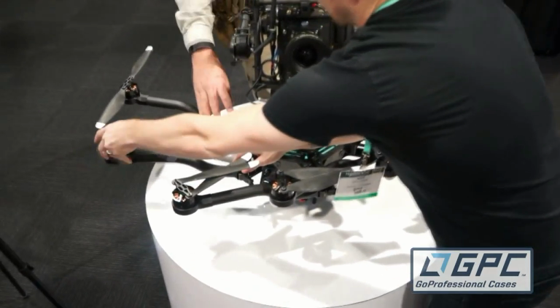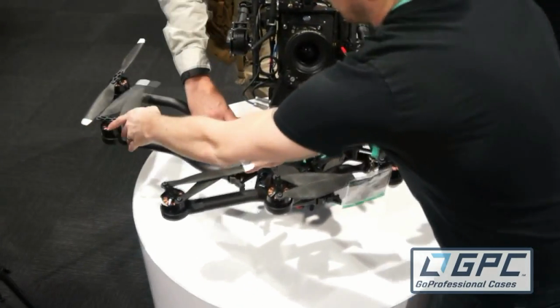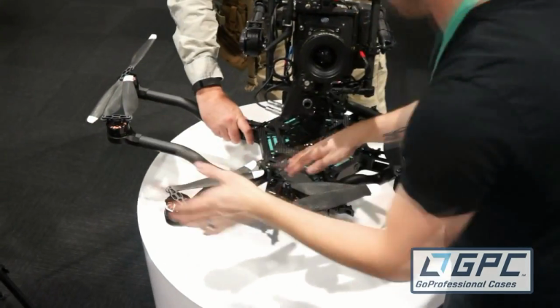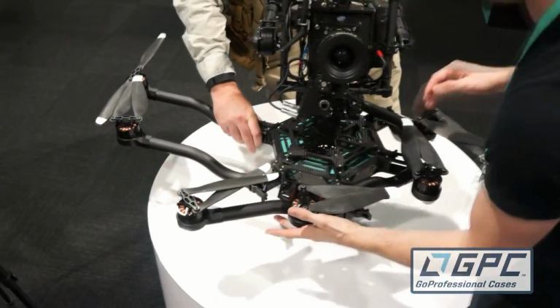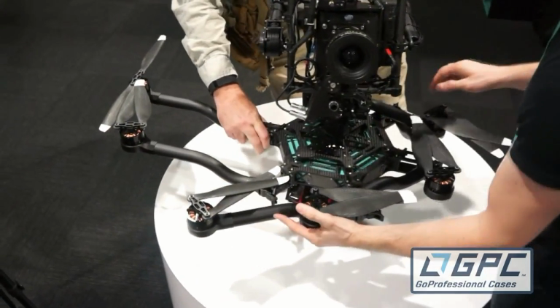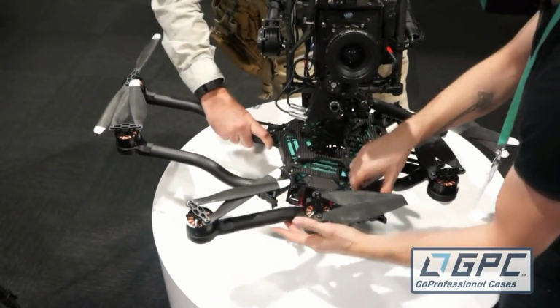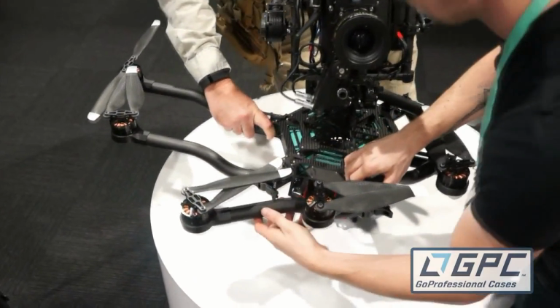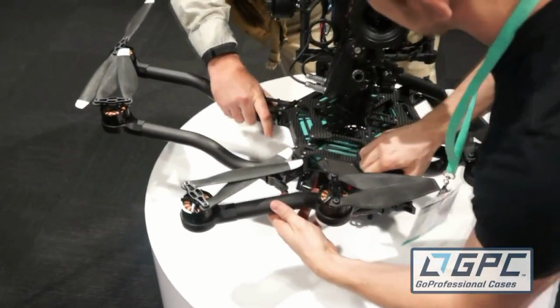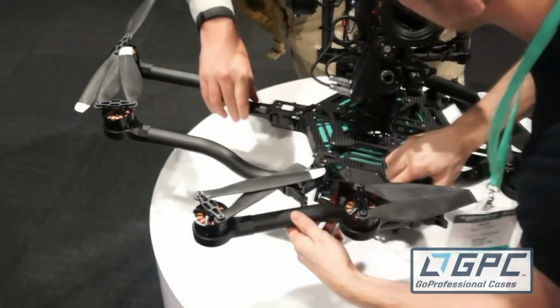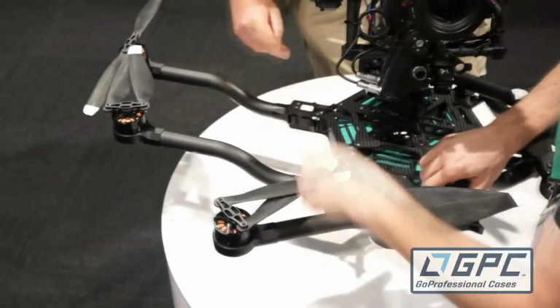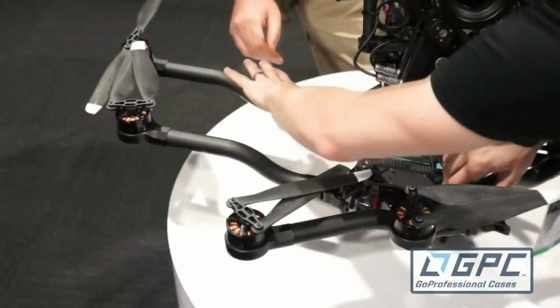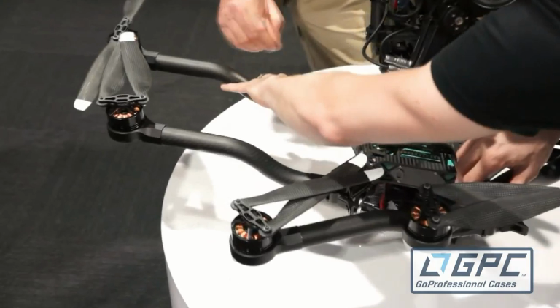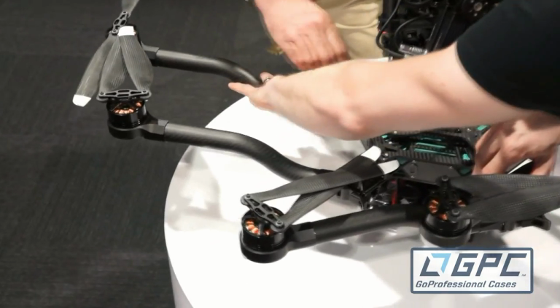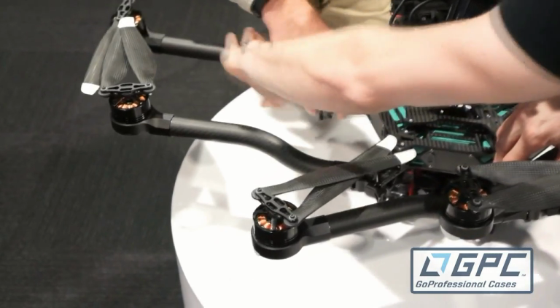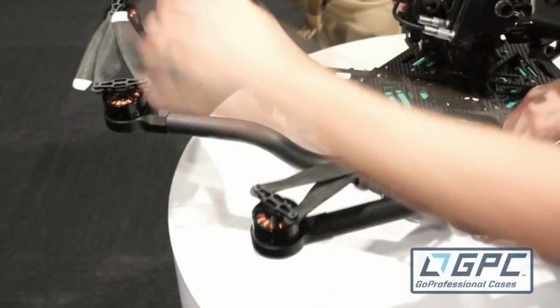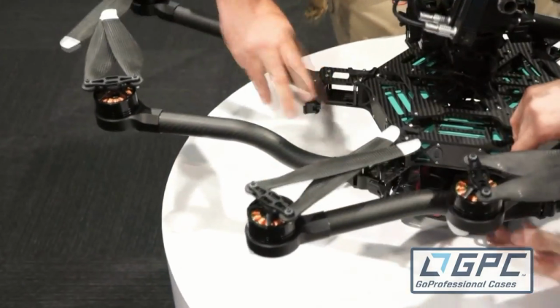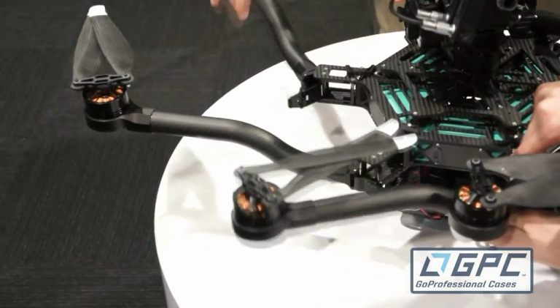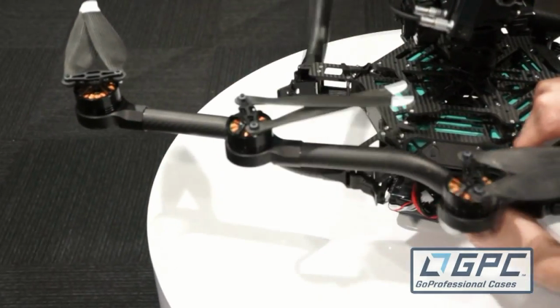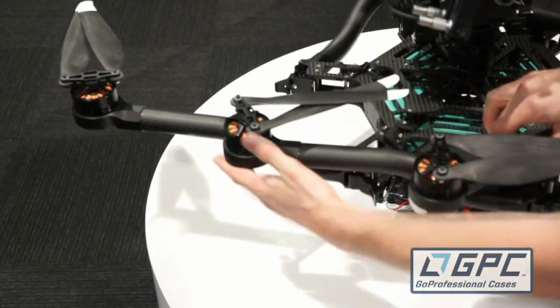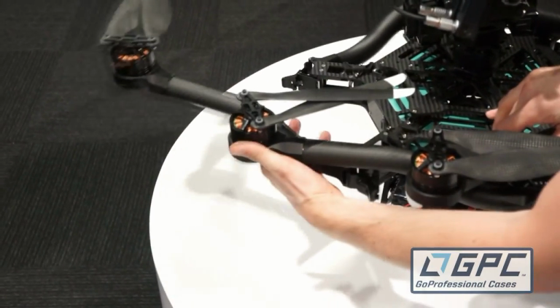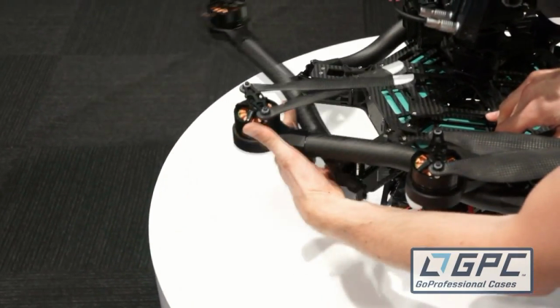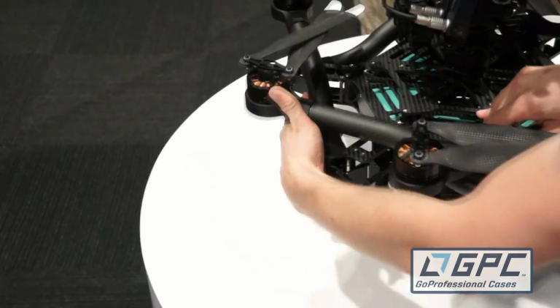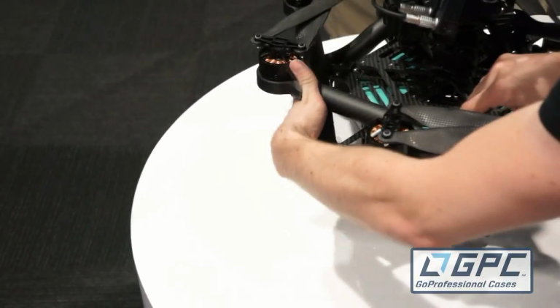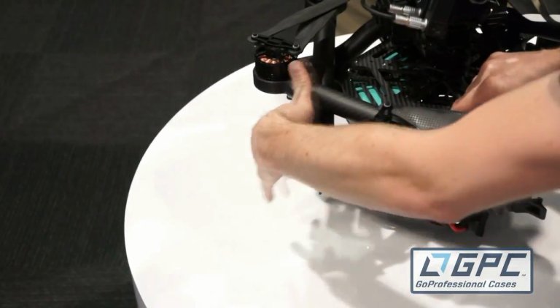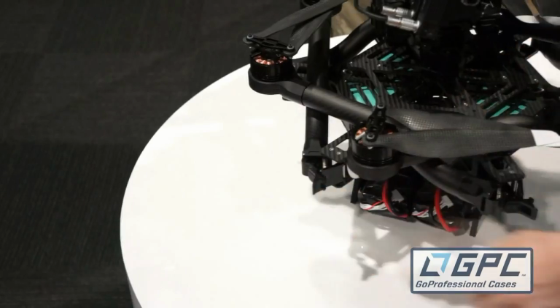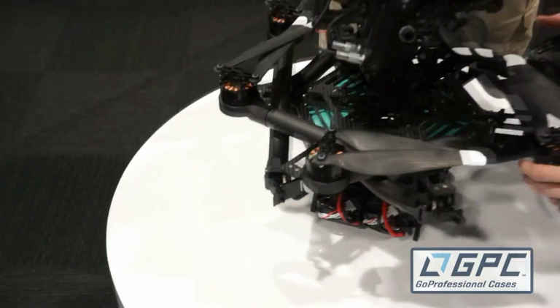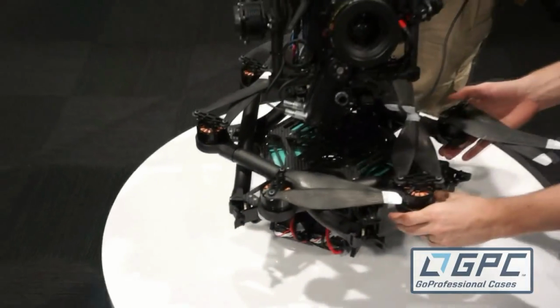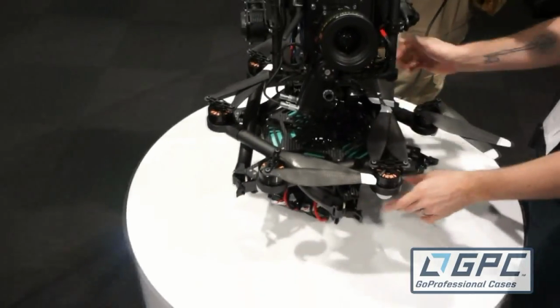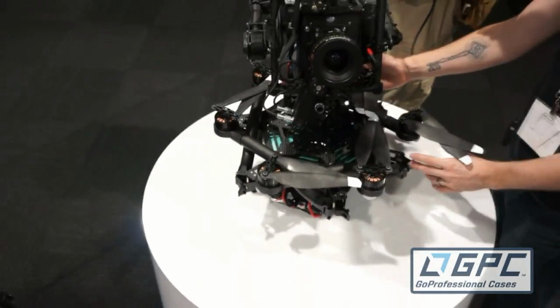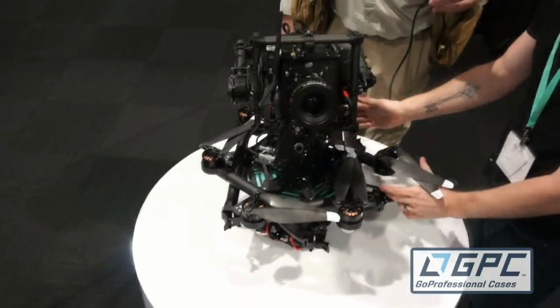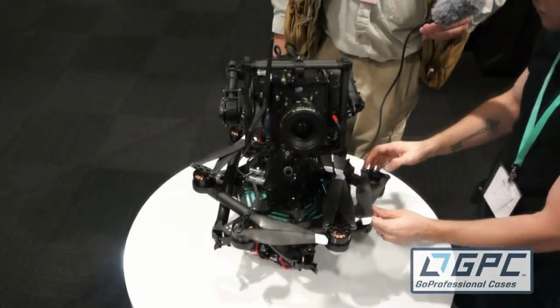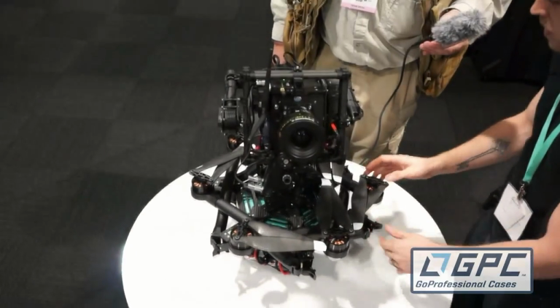Can I try one? You just pull the trigger here and pull out. Oh yeah, and then away it goes. As you see, when they're all folded up it's a nice small little configuration.